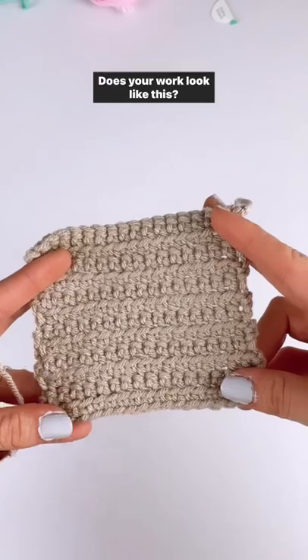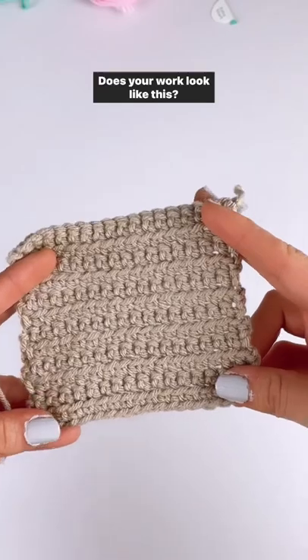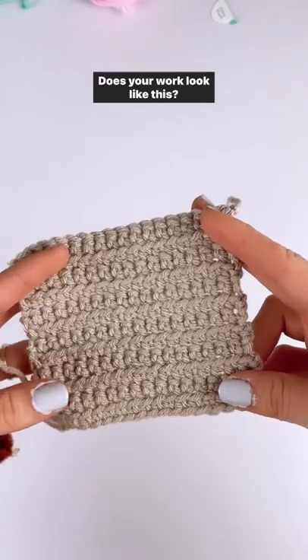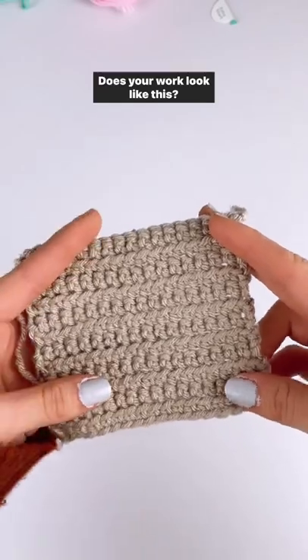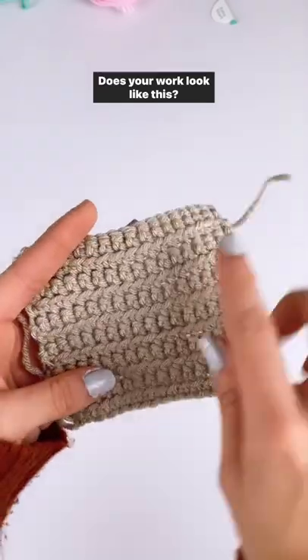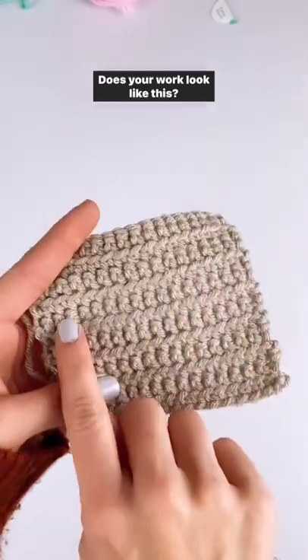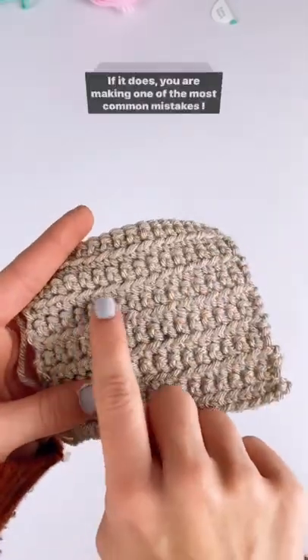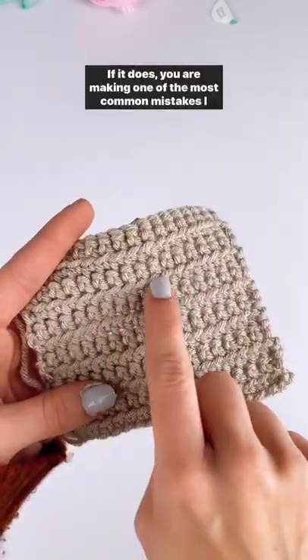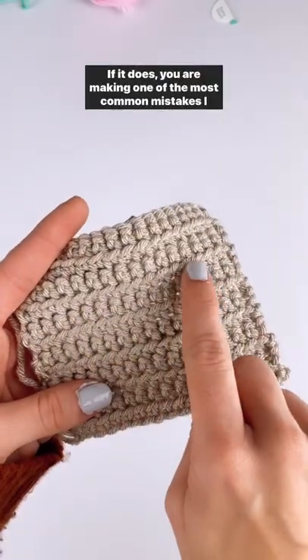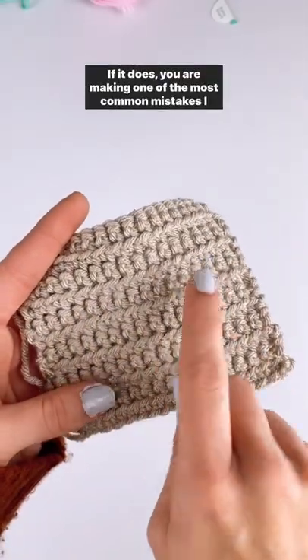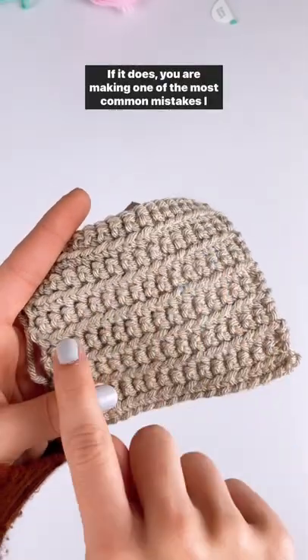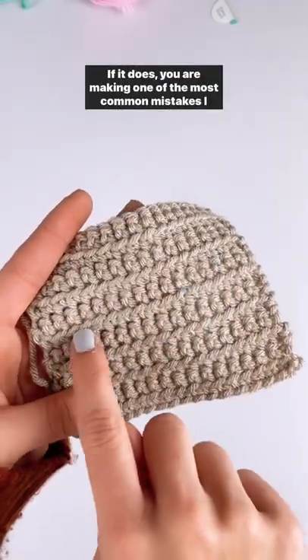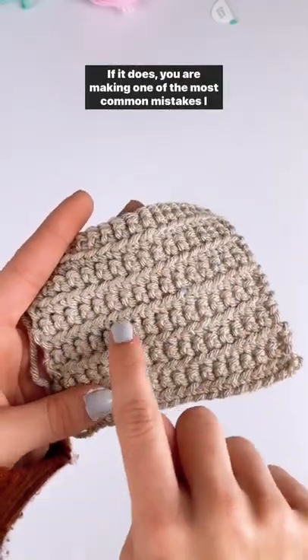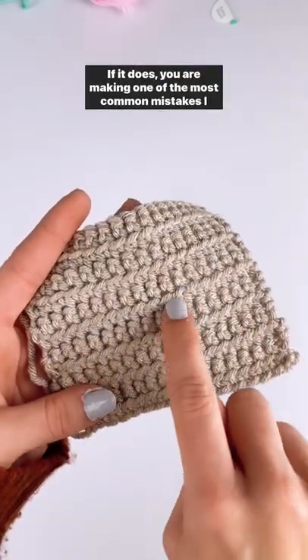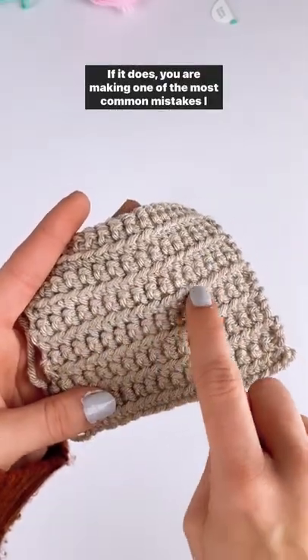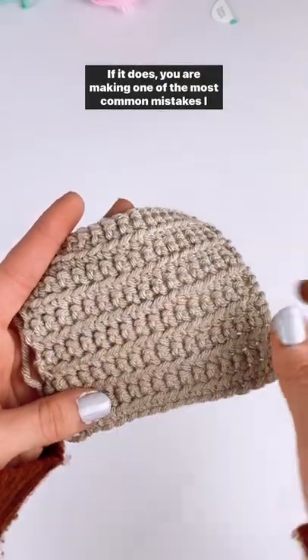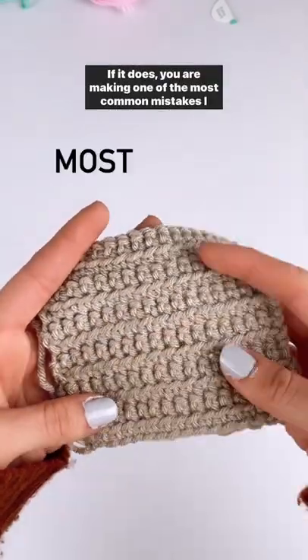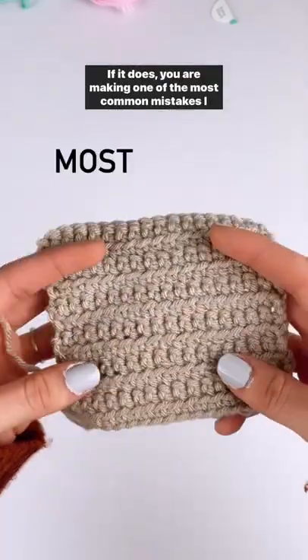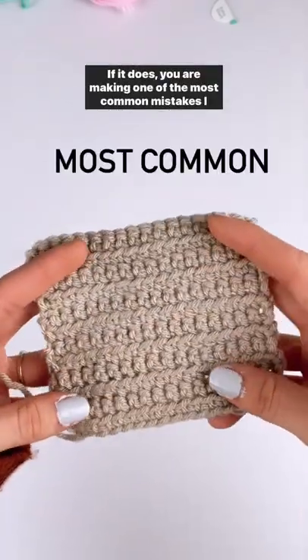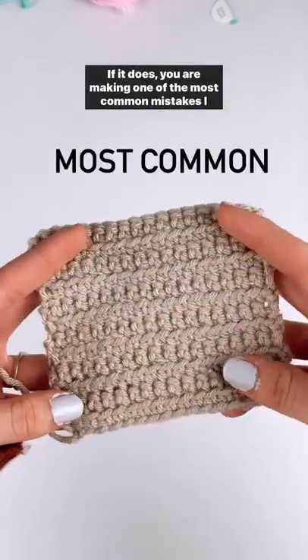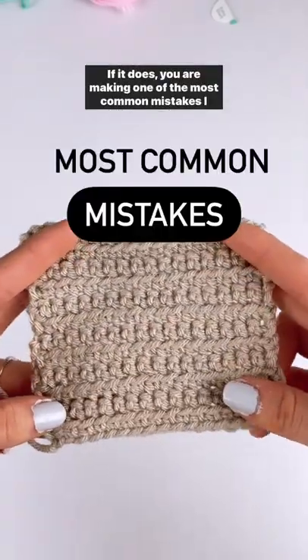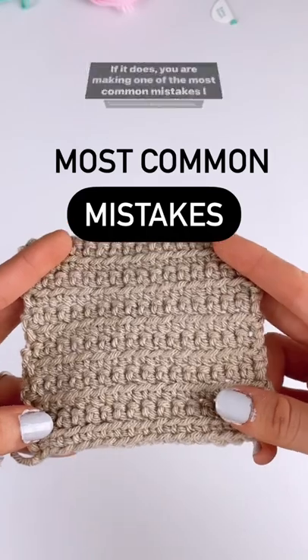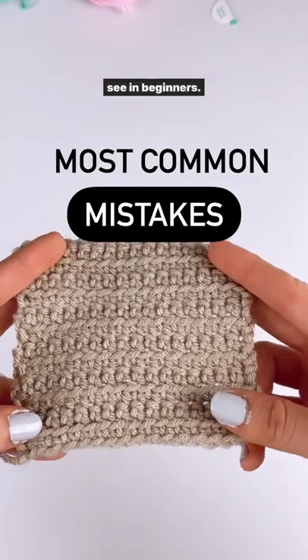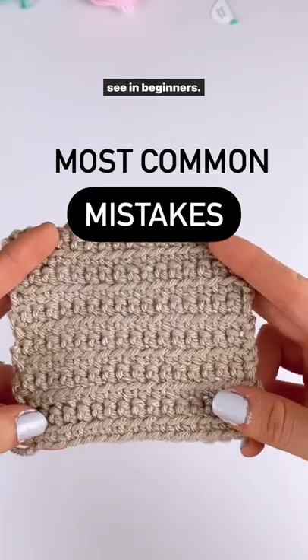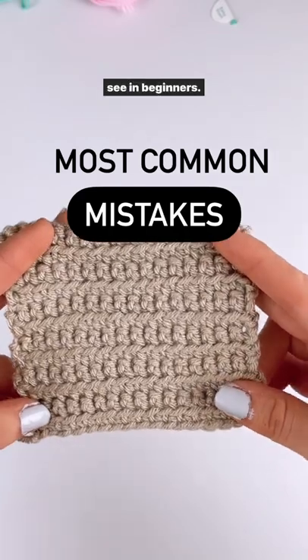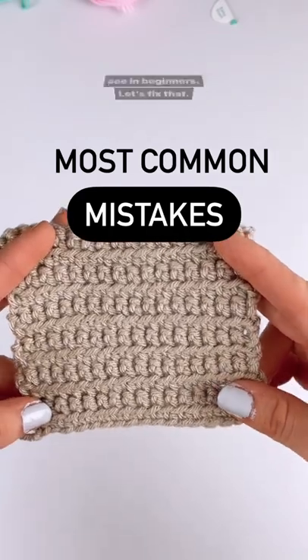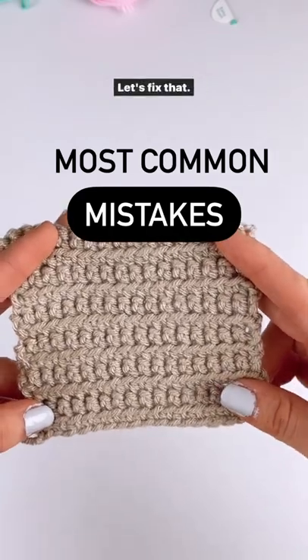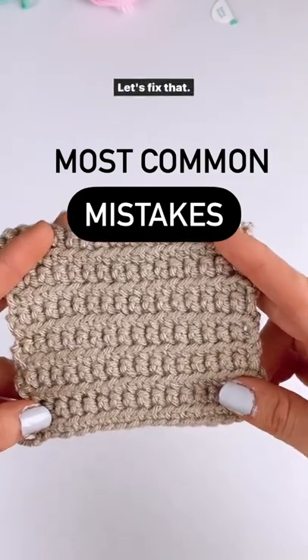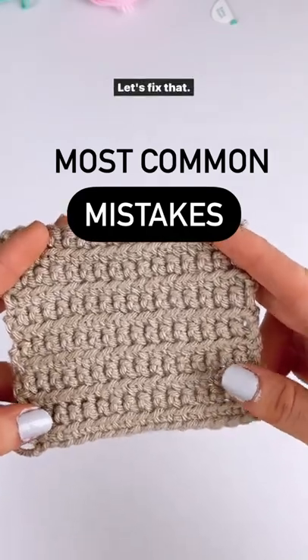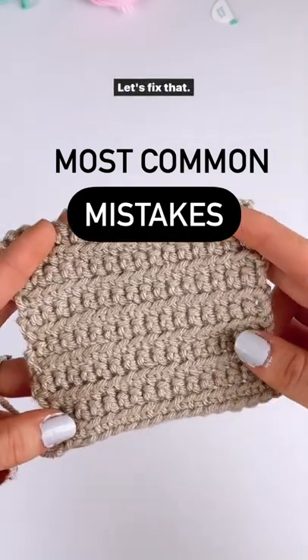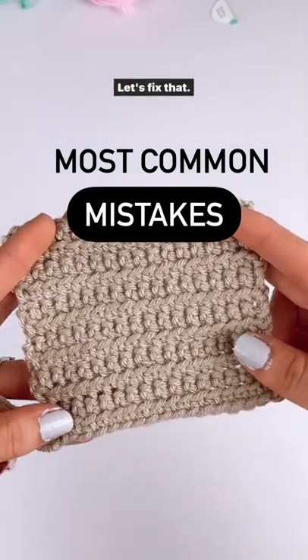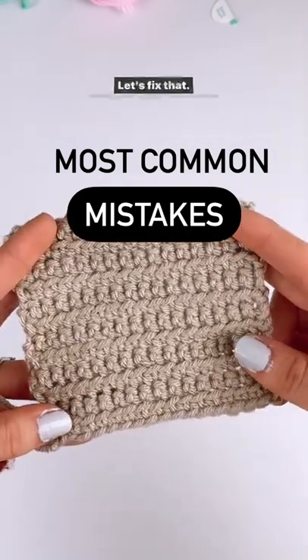Does your work look like this? If it does, you are making one of the most common mistakes I see in beginners. Let's fix that.